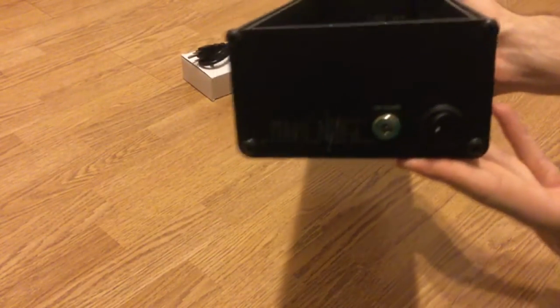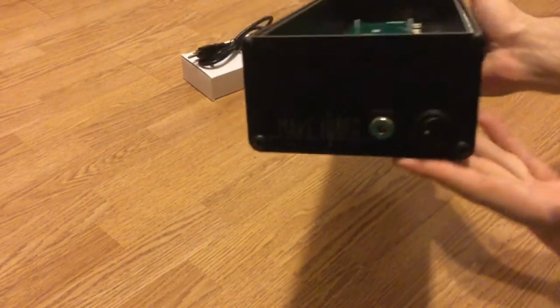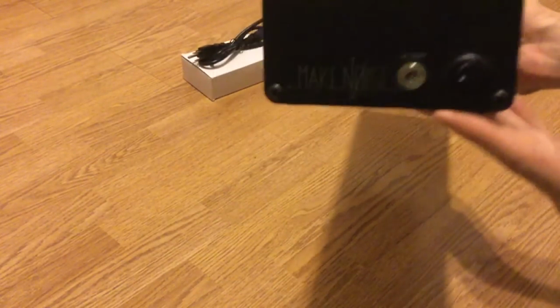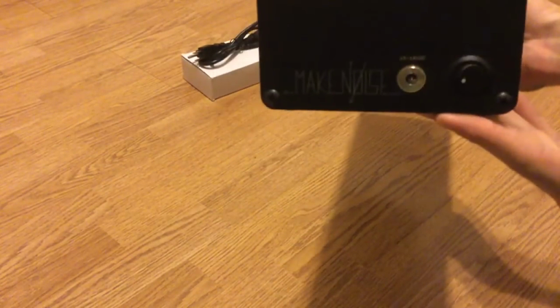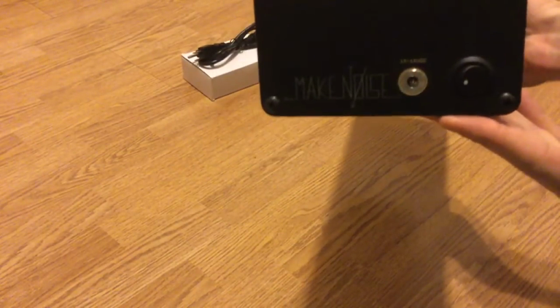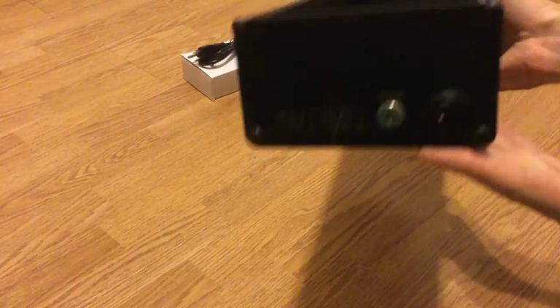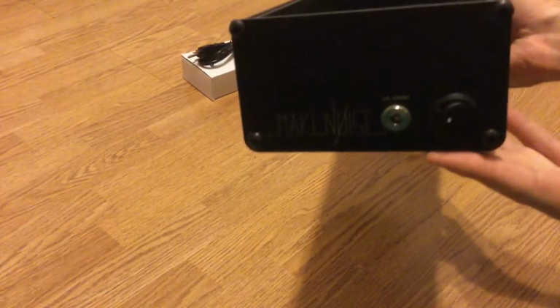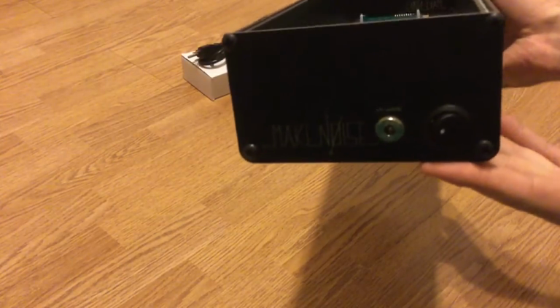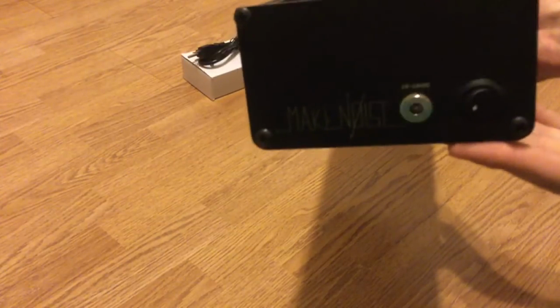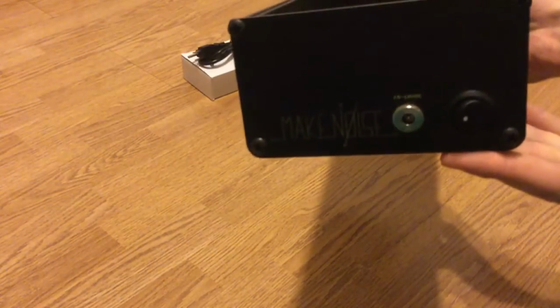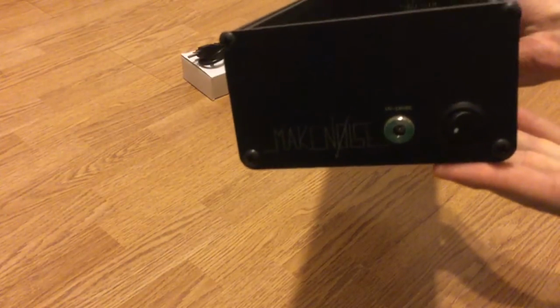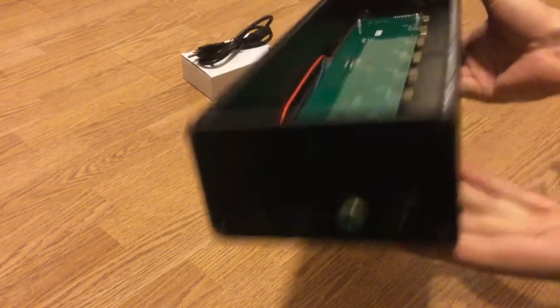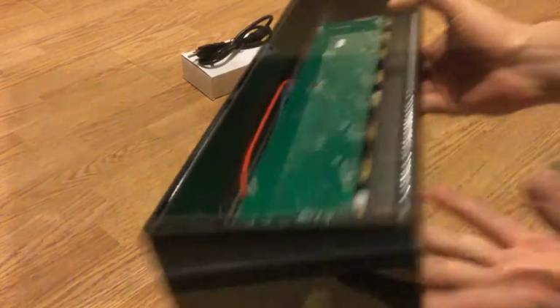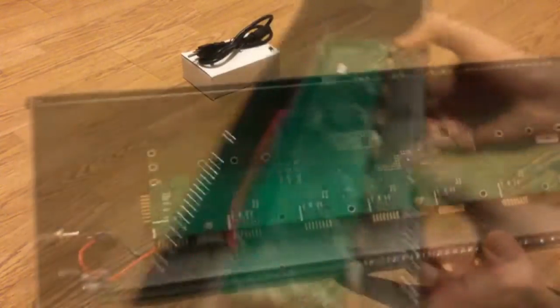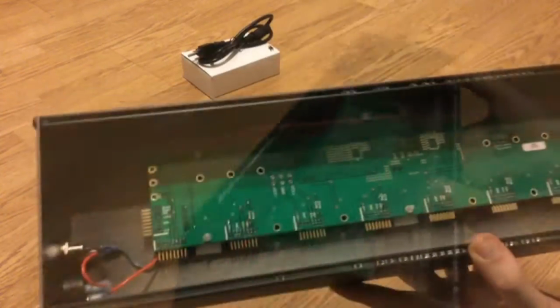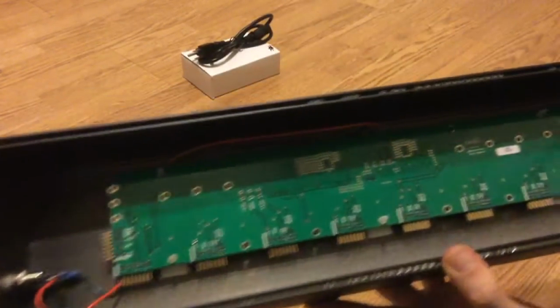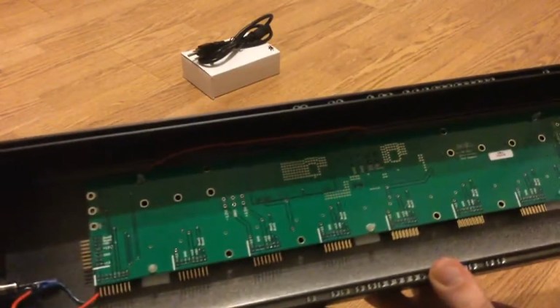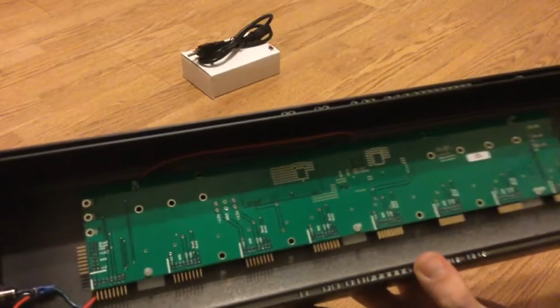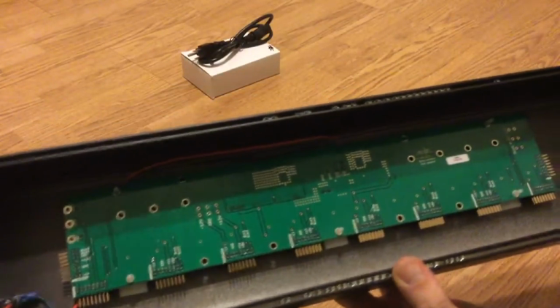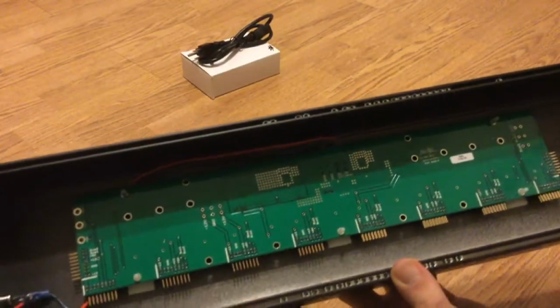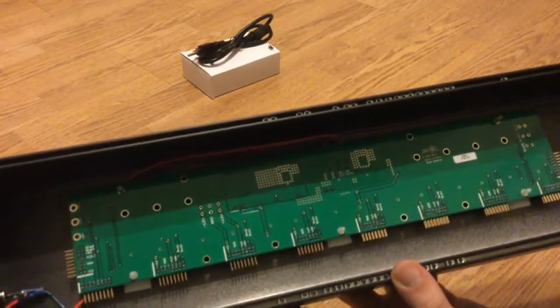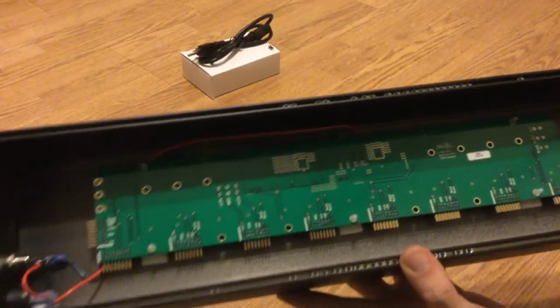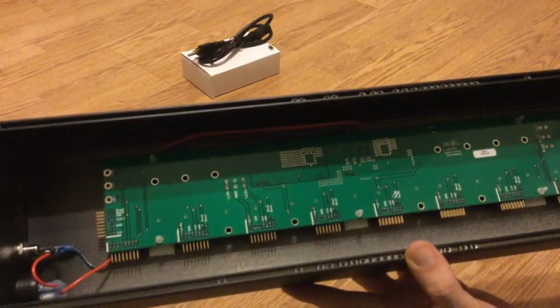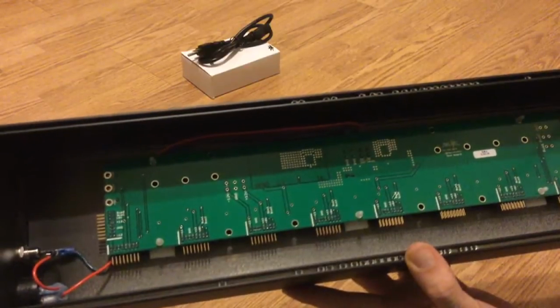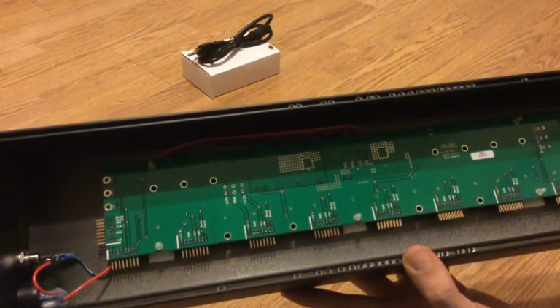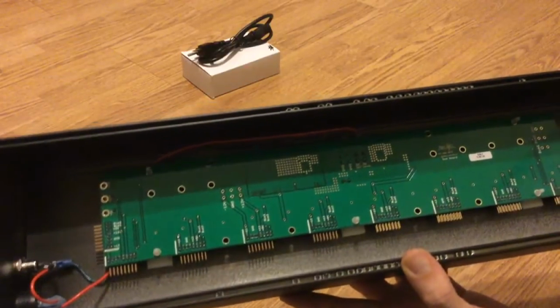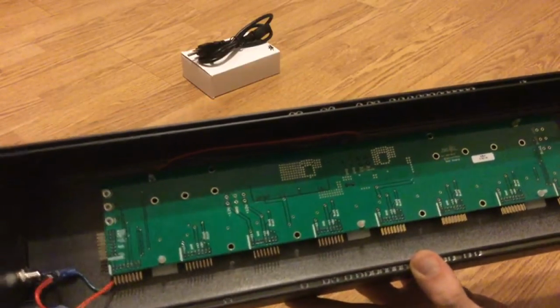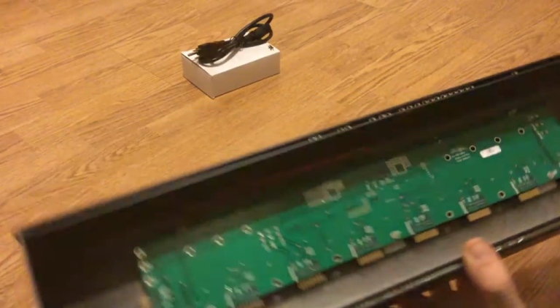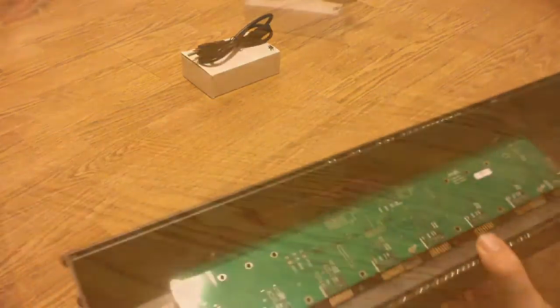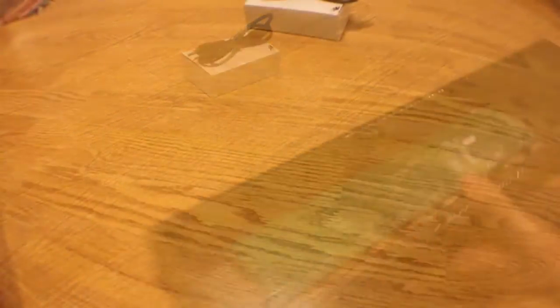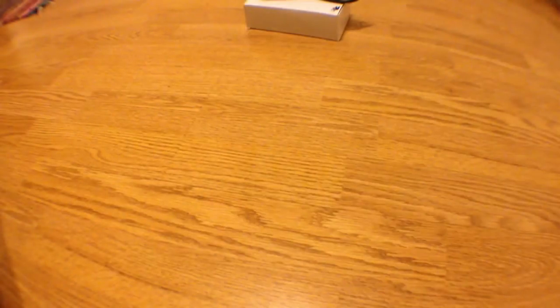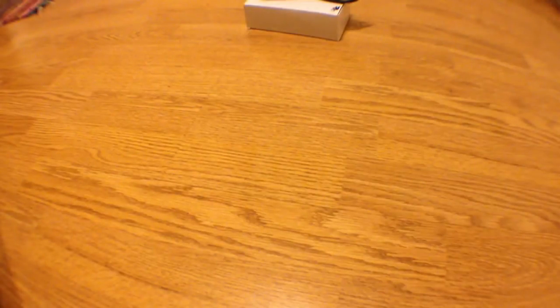On the side here we've got the power input and an on-off switch. And then inside here you can see the bus board, which gives you power supplies for up to 10 modules.